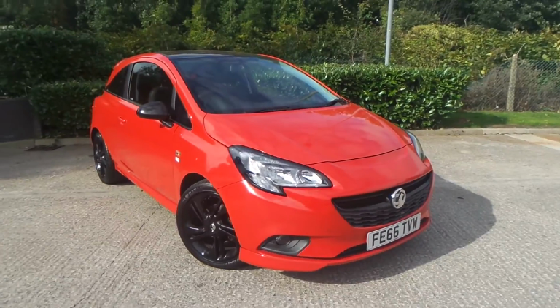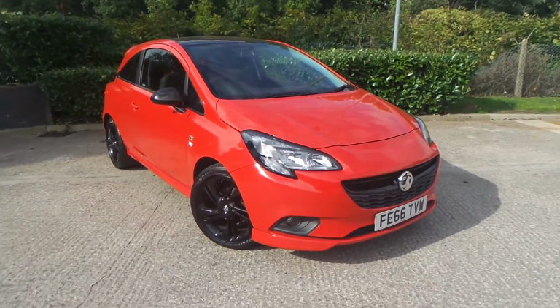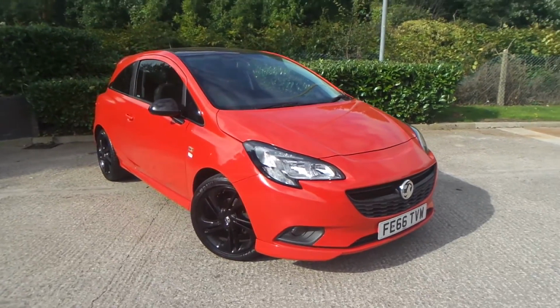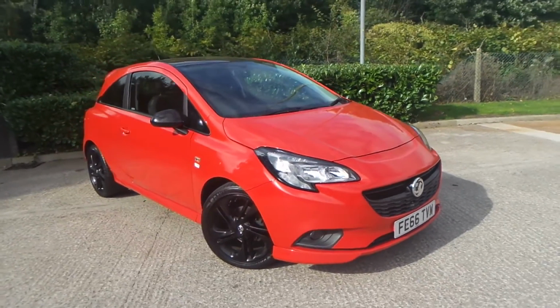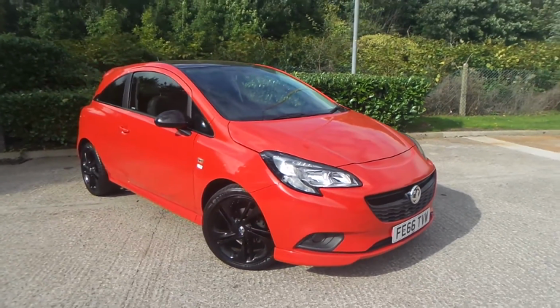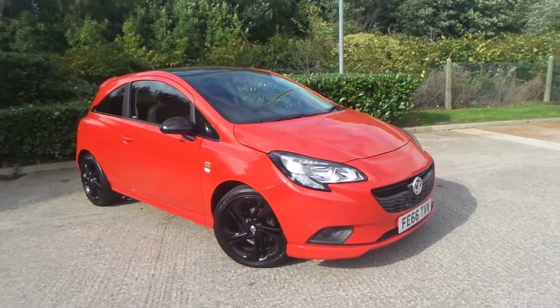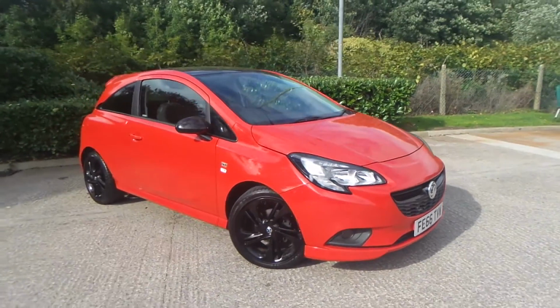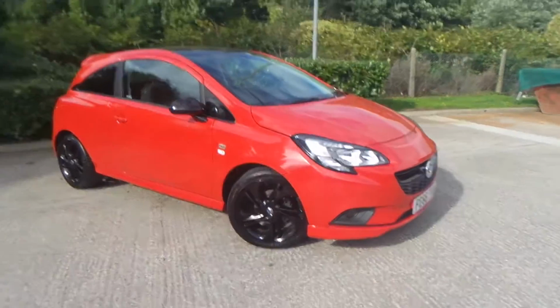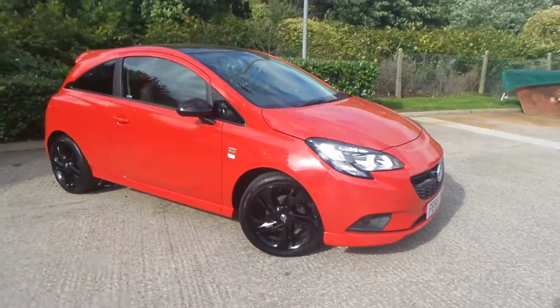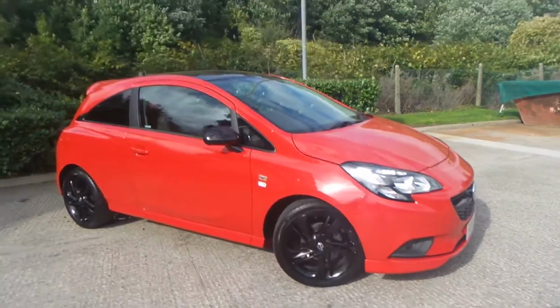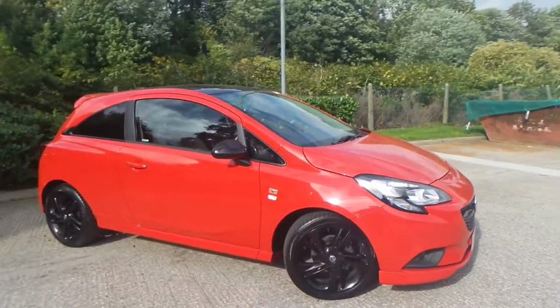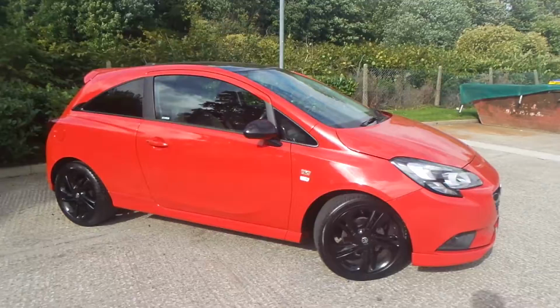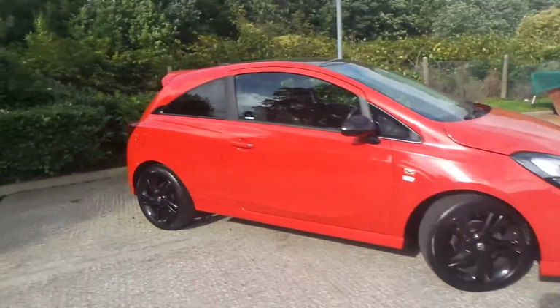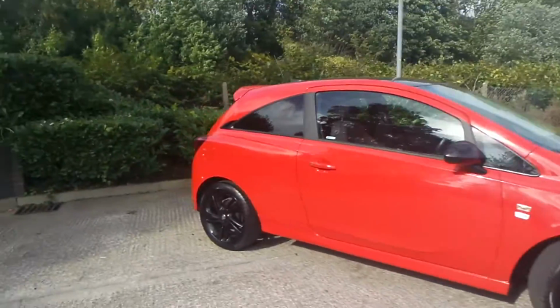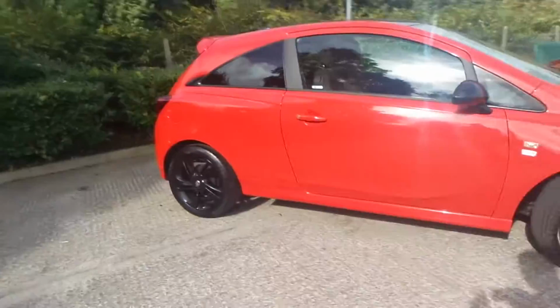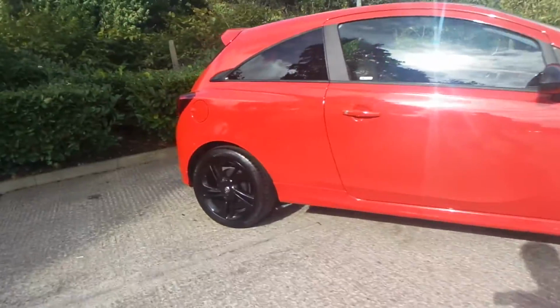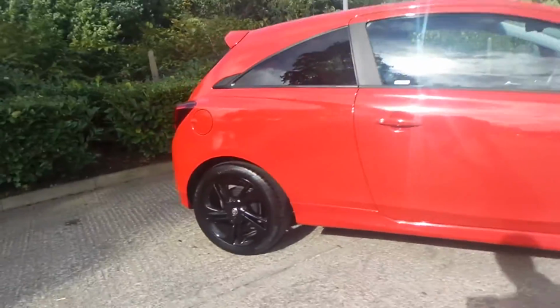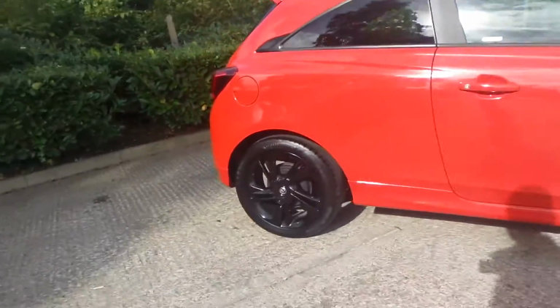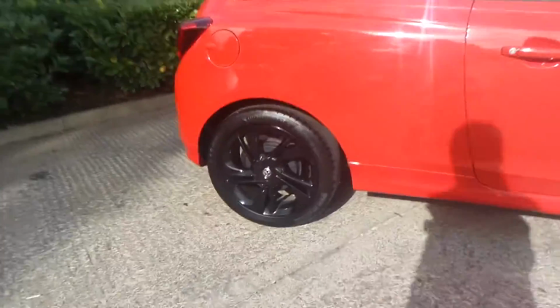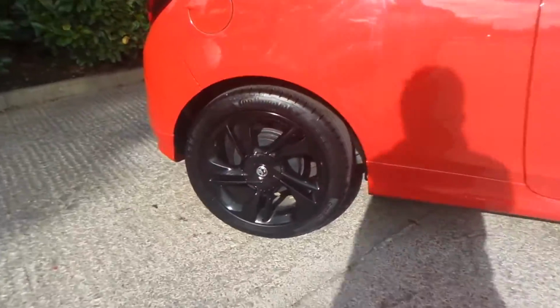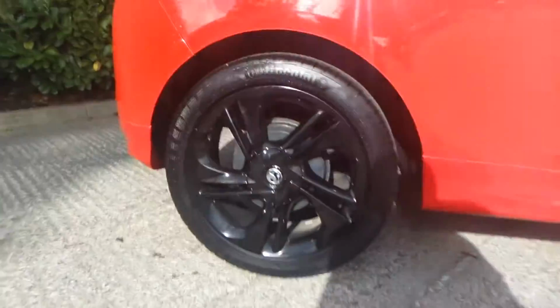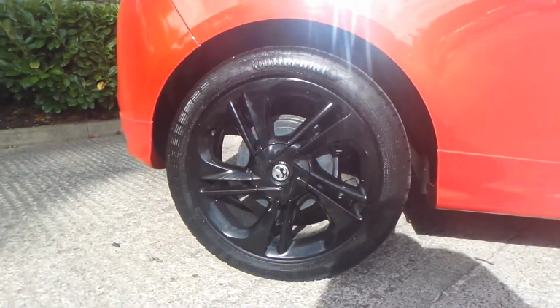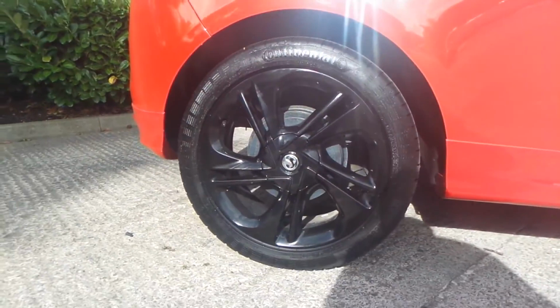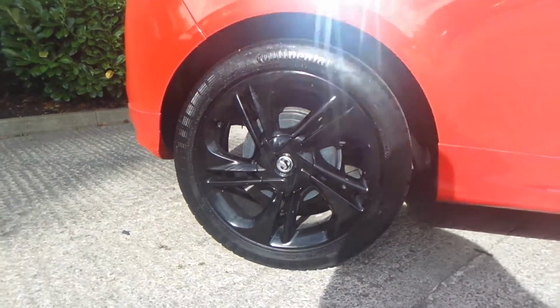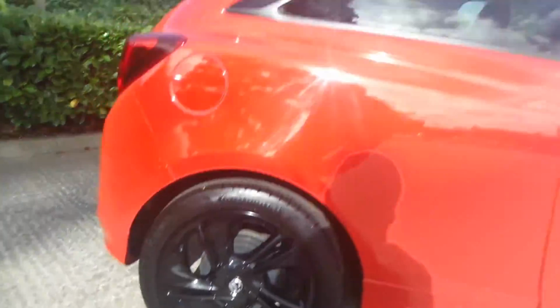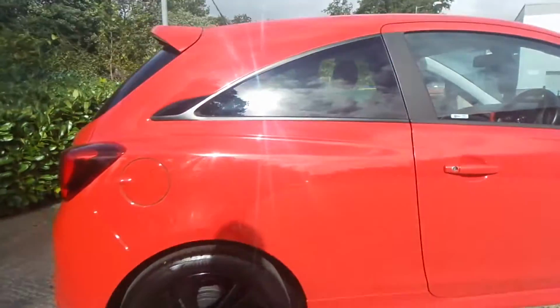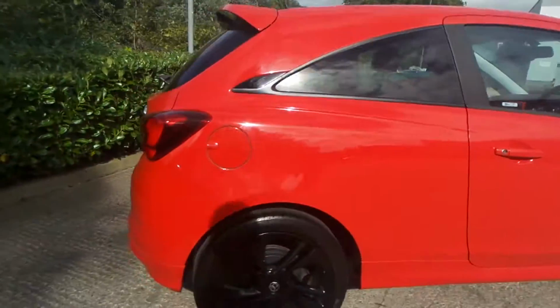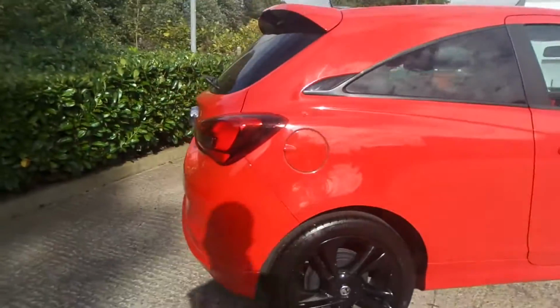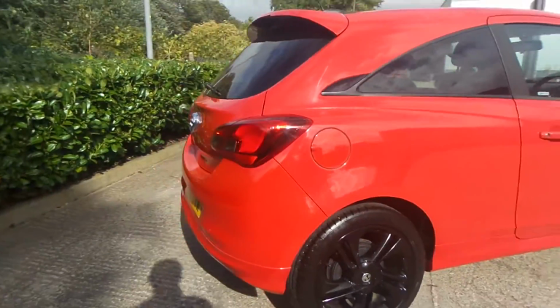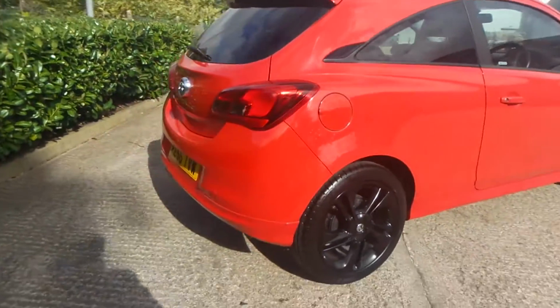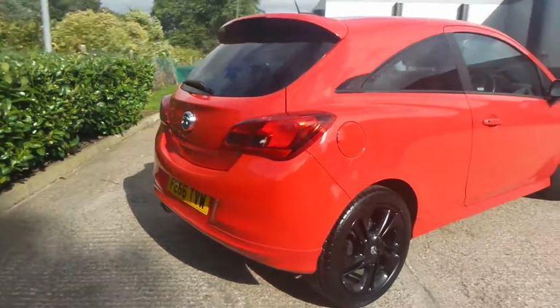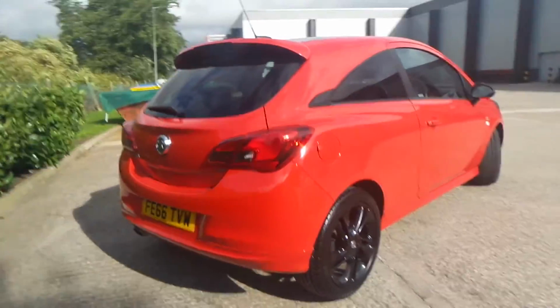So here we have a Vauxhall Corsa 1.4 petrol limited edition, and as you can see the vehicle comes with alloy wheels. Really clean car this one.